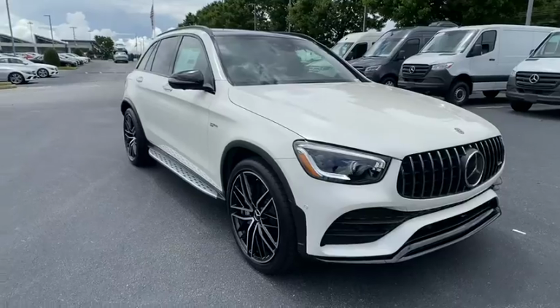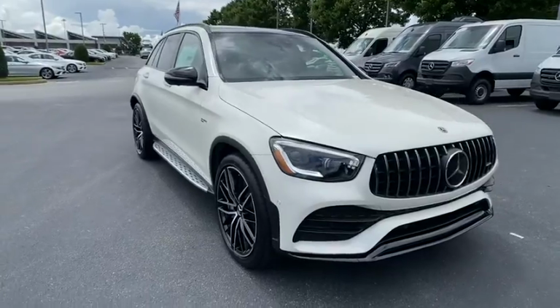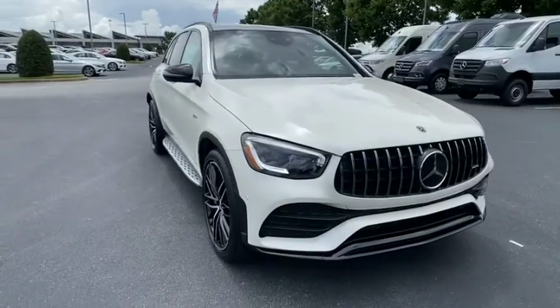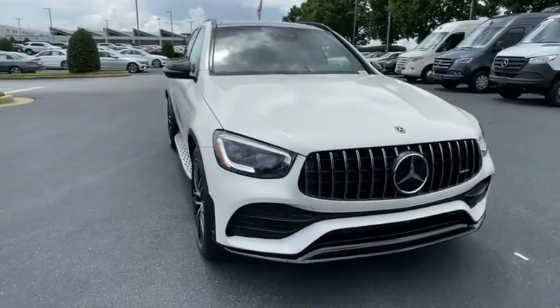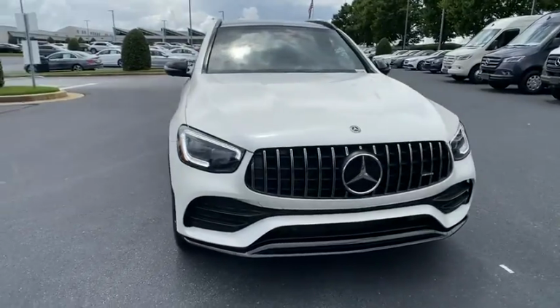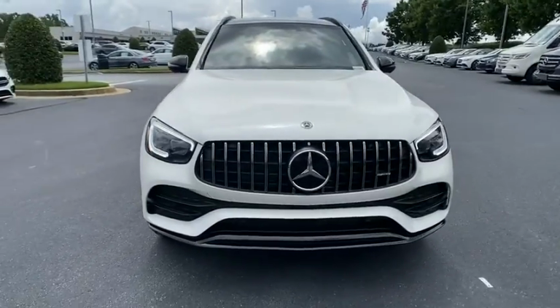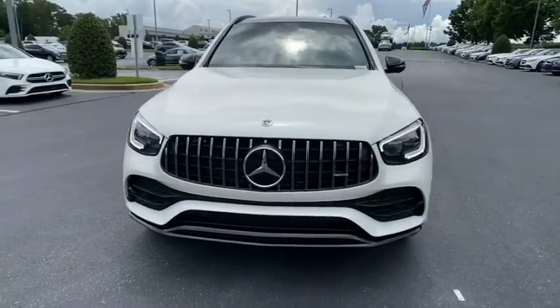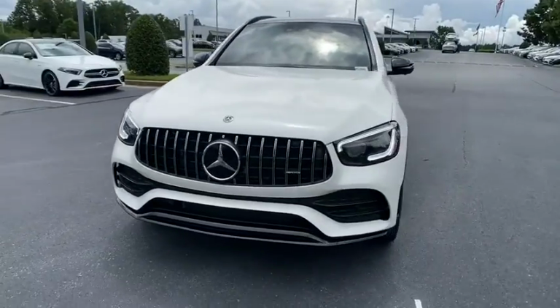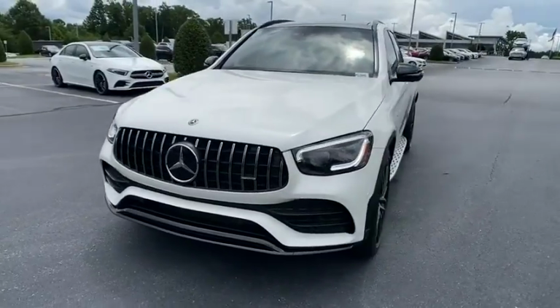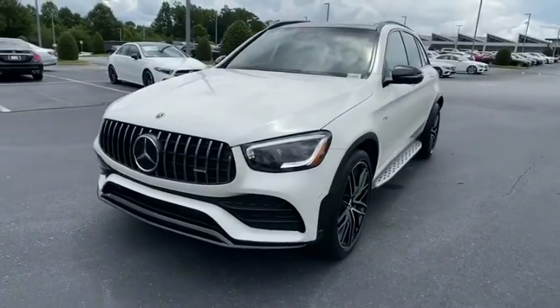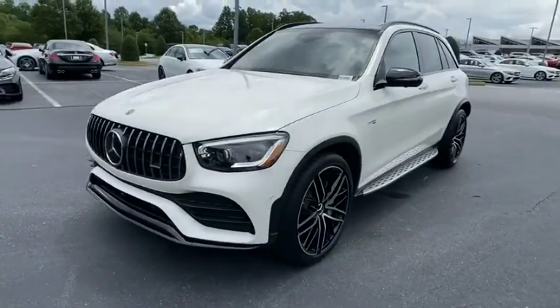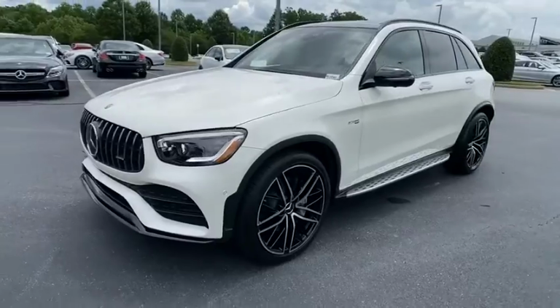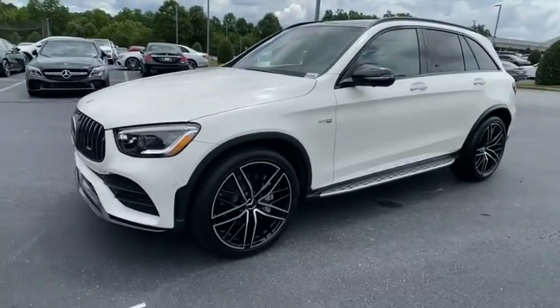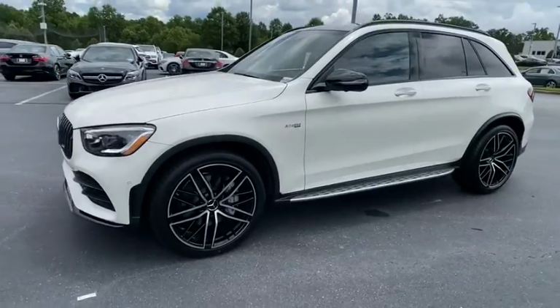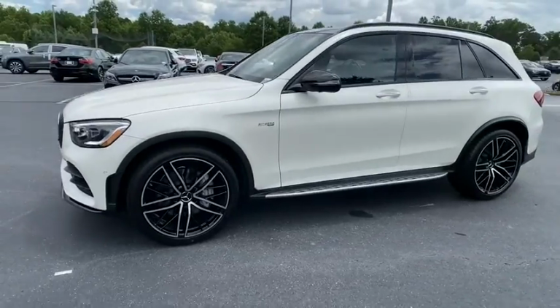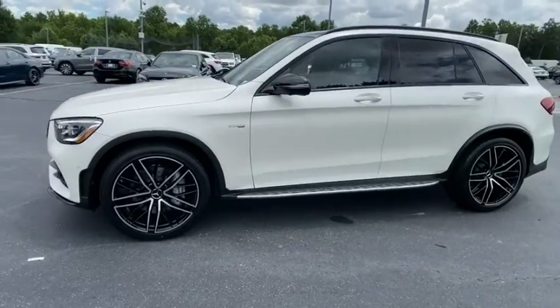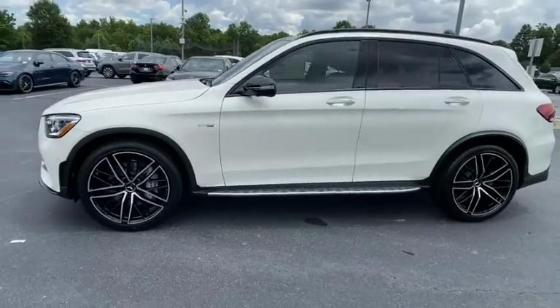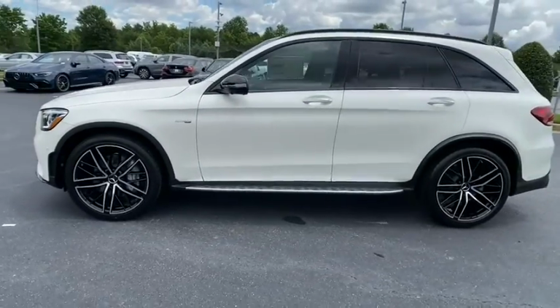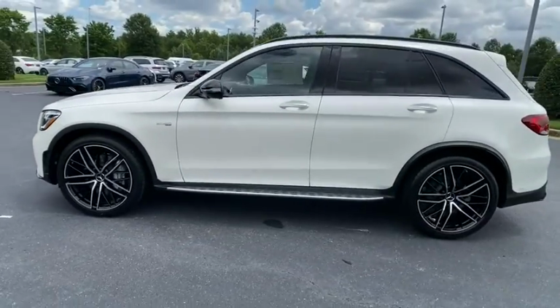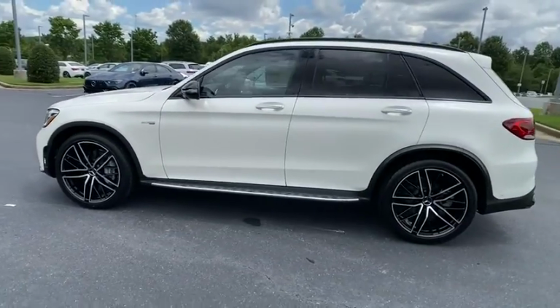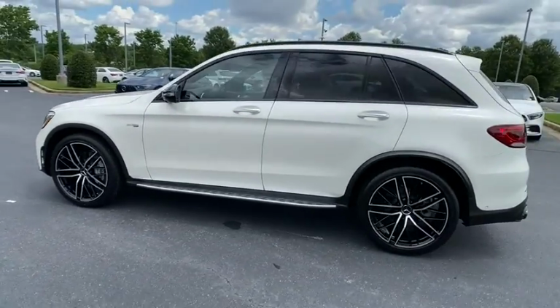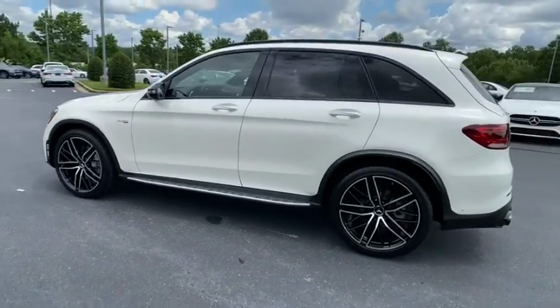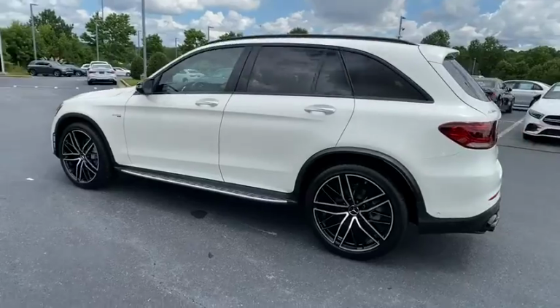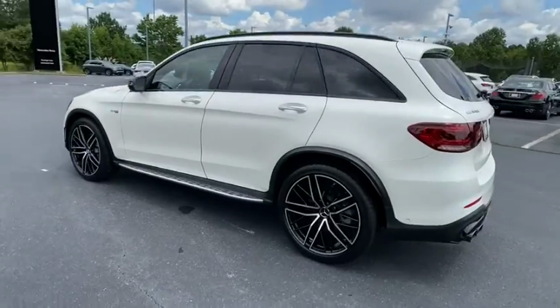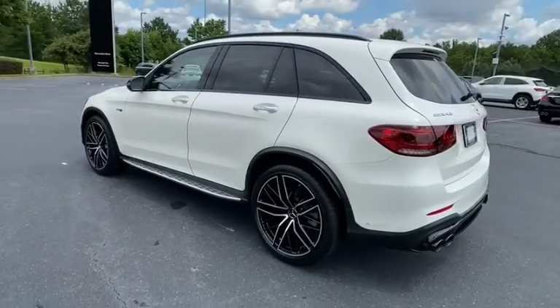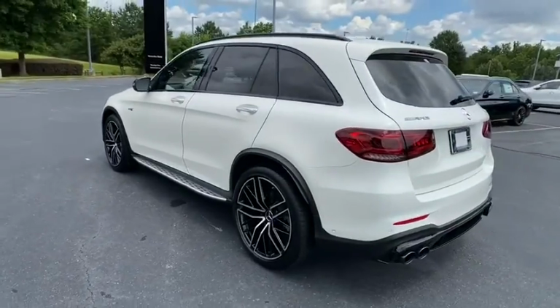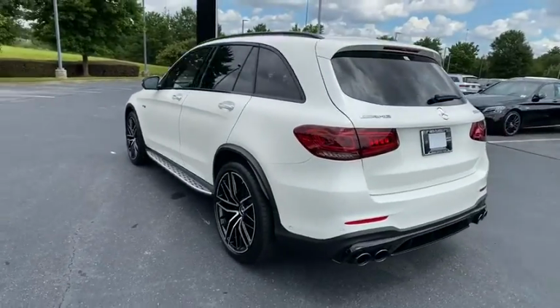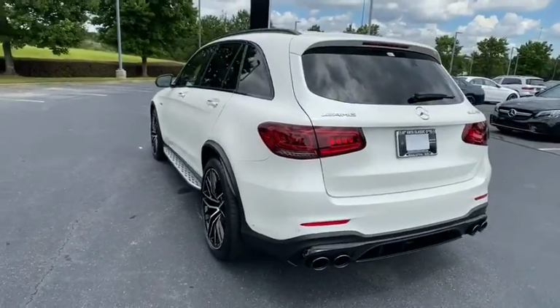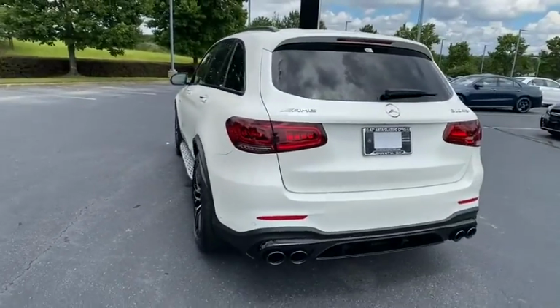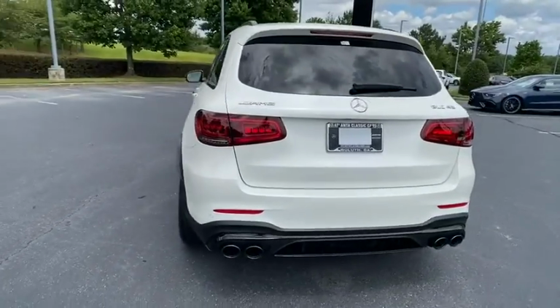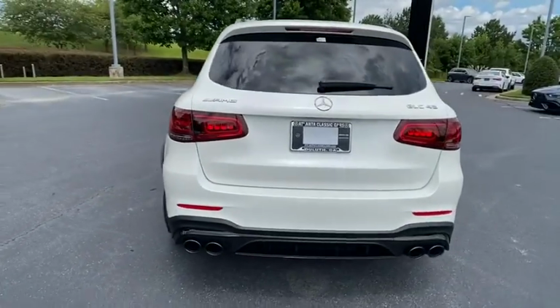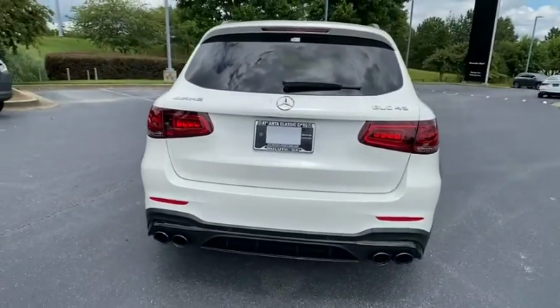Stop by and take a look at the 2020 Mercedes-Benz GLC. The Mercedes-Benz GLC sets the bar for the luxury SUV — a mid-size SUV that's all lean muscle and has a roomy new cabin full of style and substance.